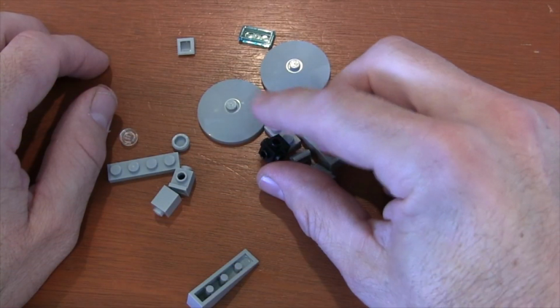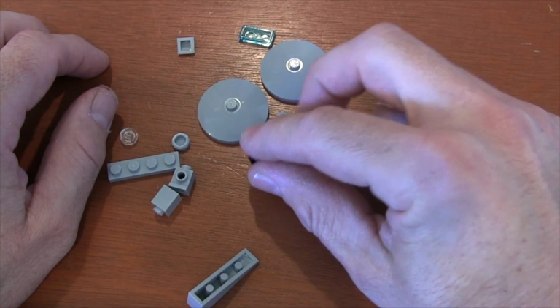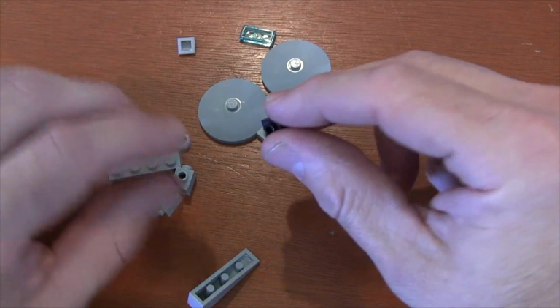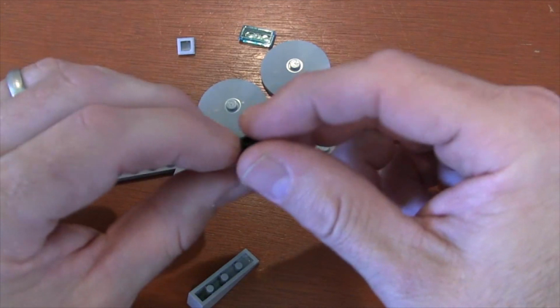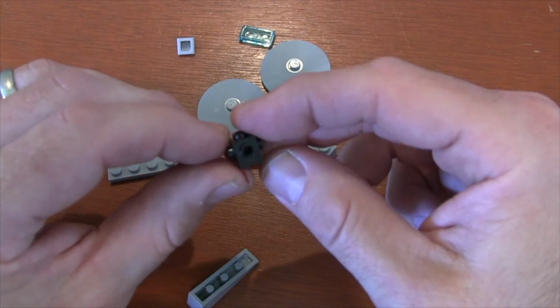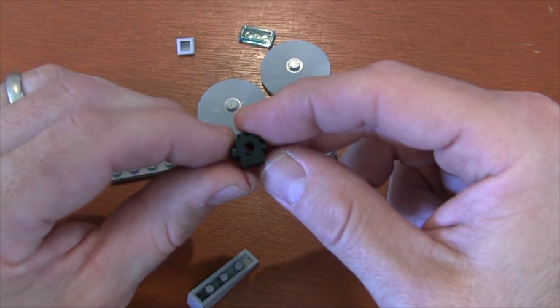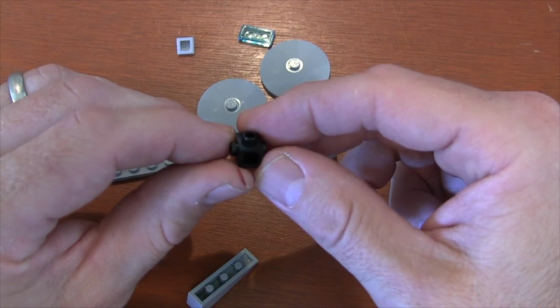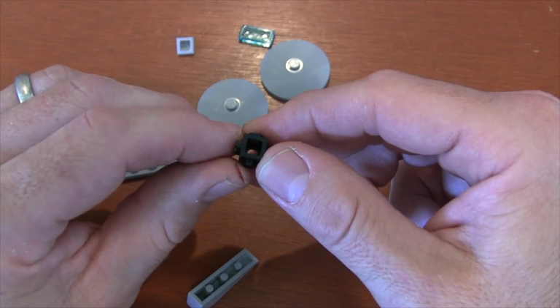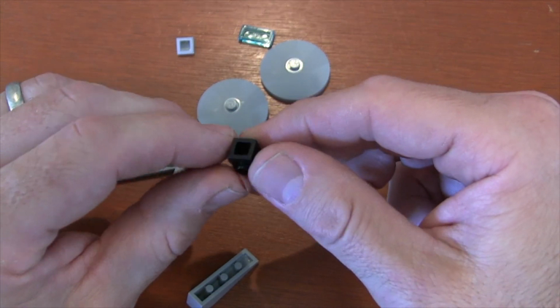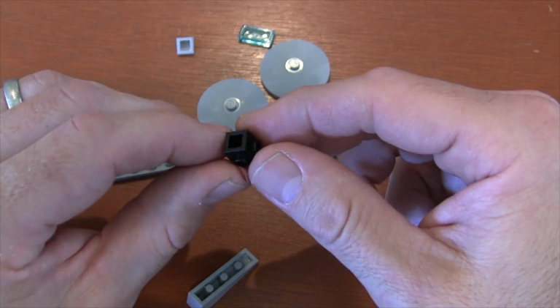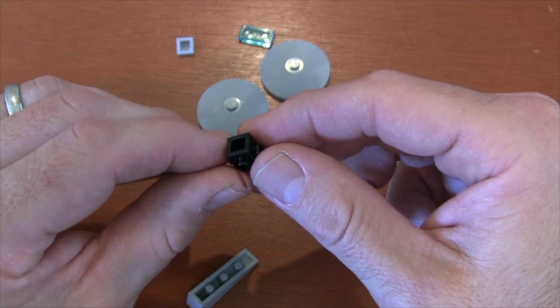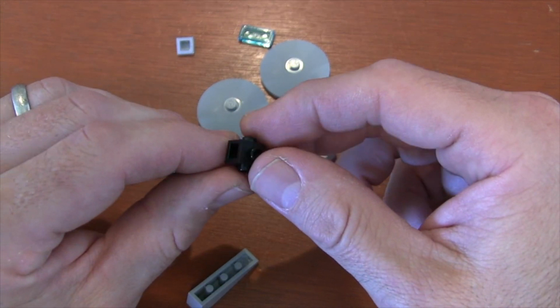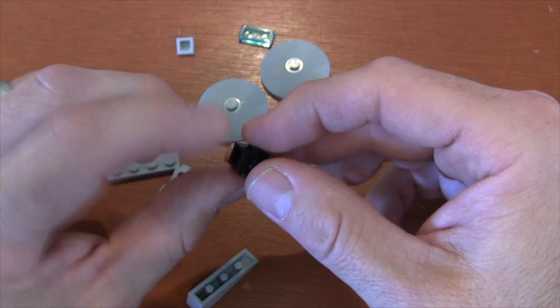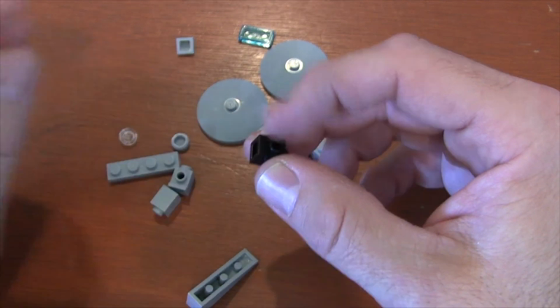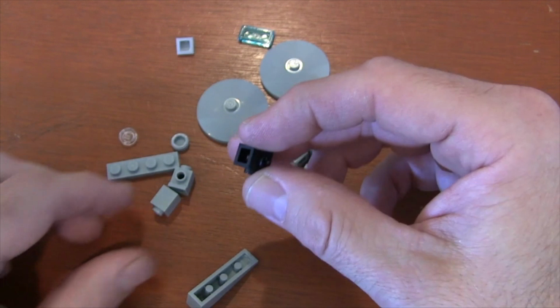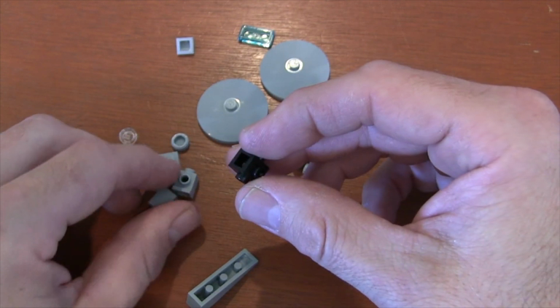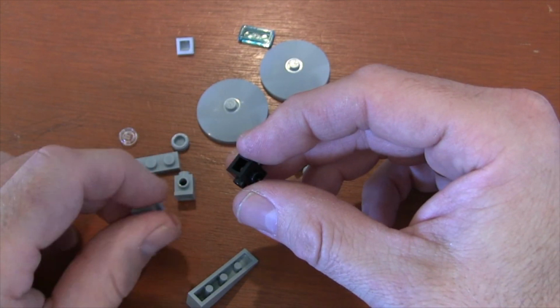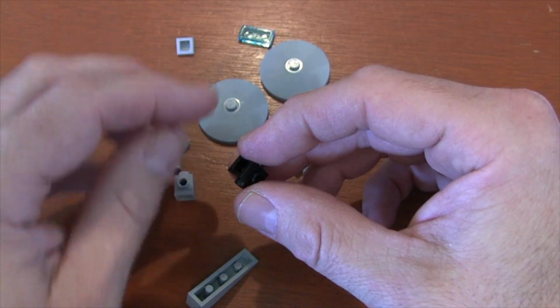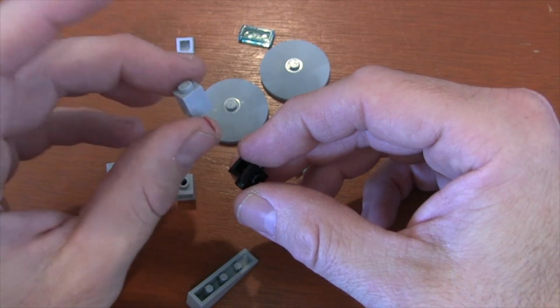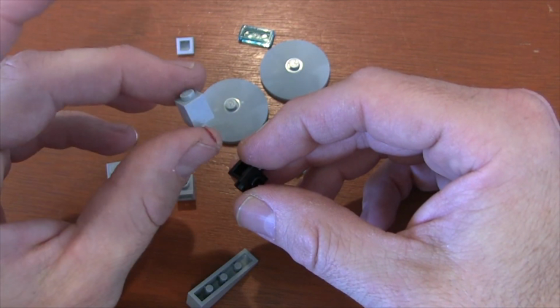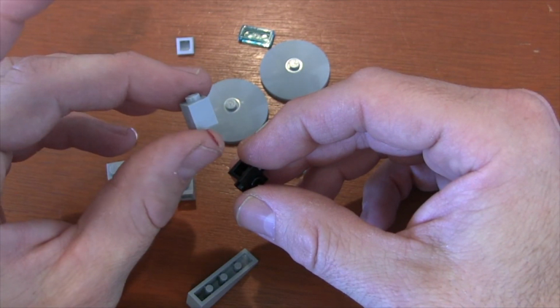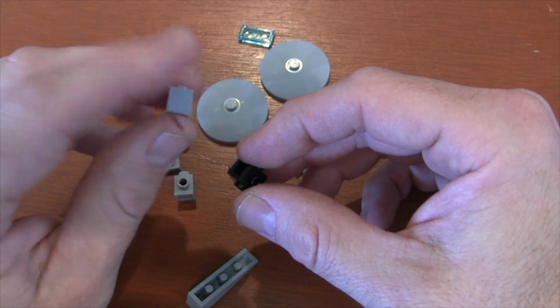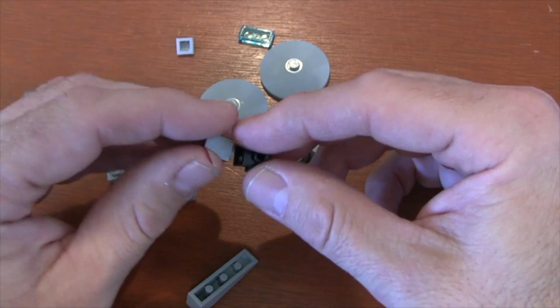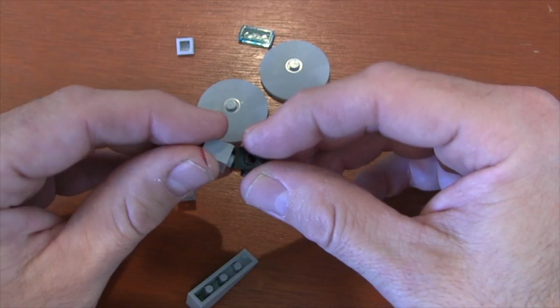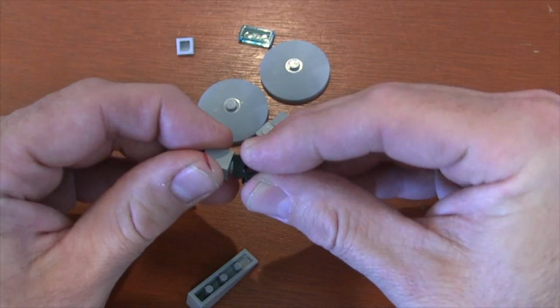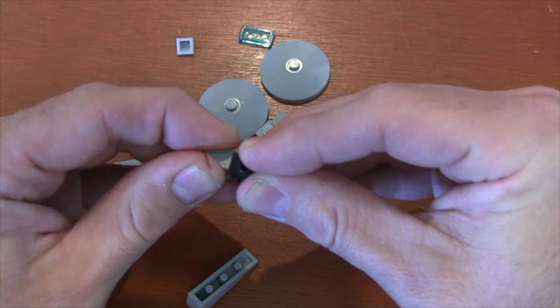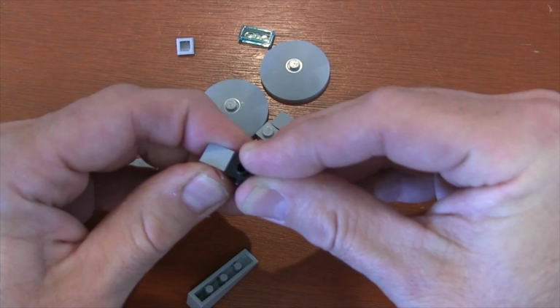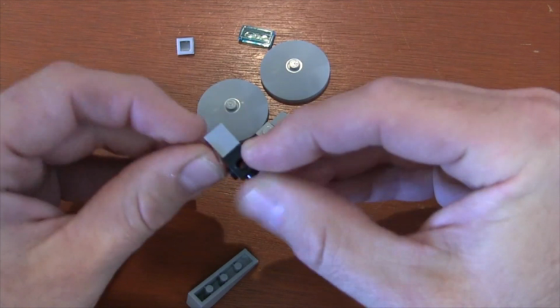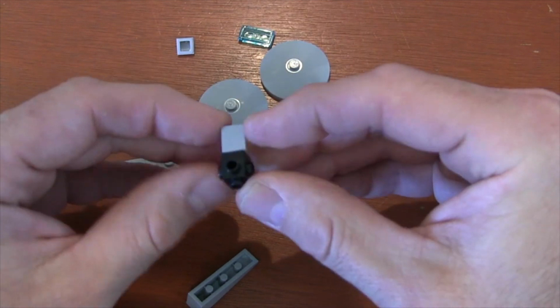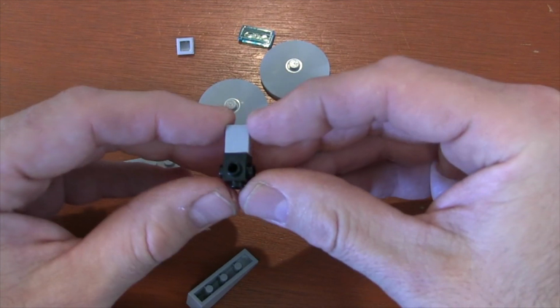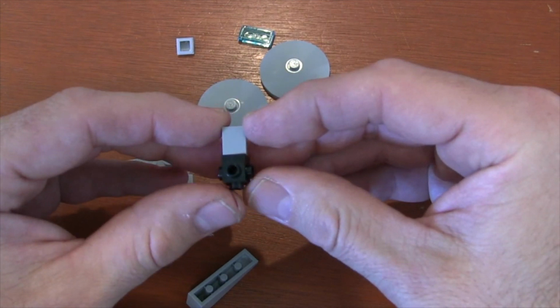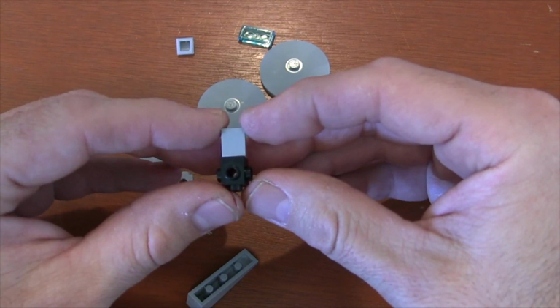The first thing we're going to do is grab our ever-handy Travis Brick. We're going to get that big, large open end — that's going to be the front of our Millennium Falcon. We're going to get a 1x1 brick and stick it in there like that, and we have a front of our Millennium Falcon.